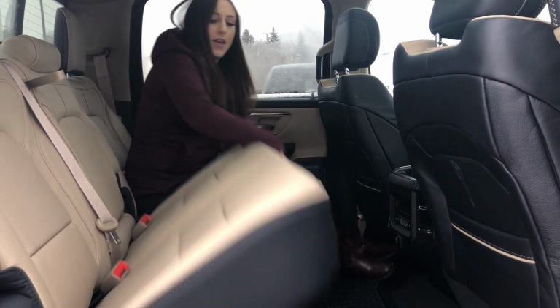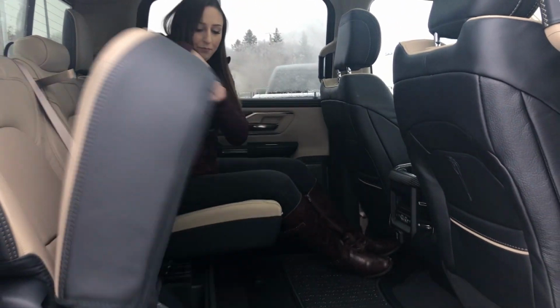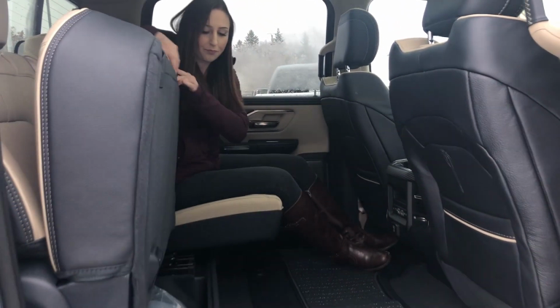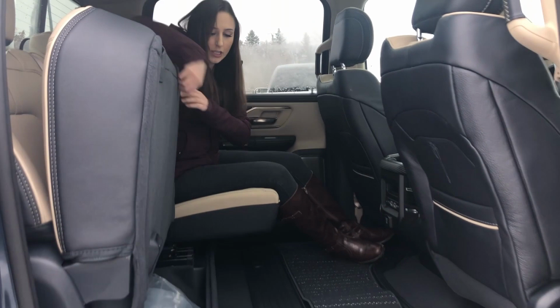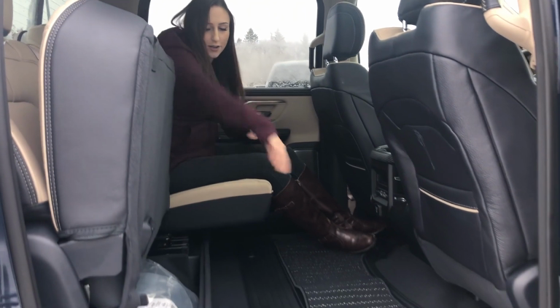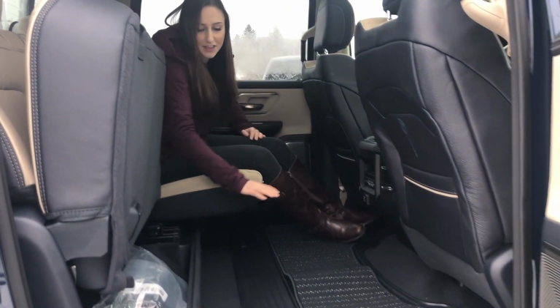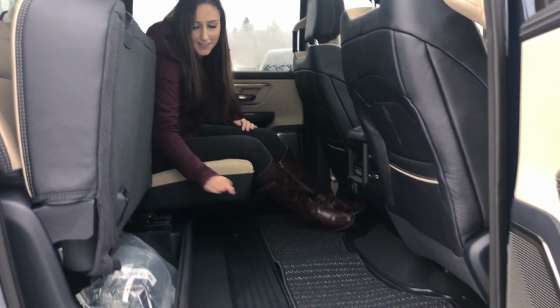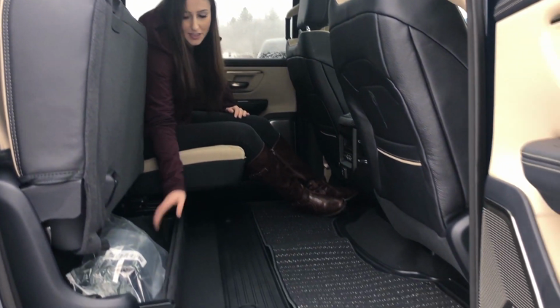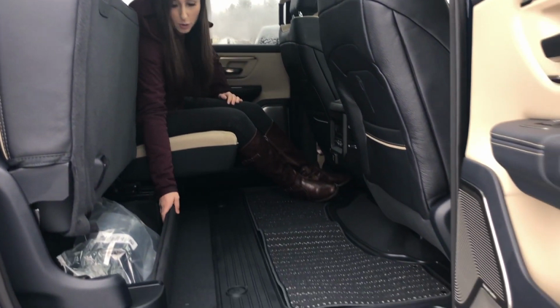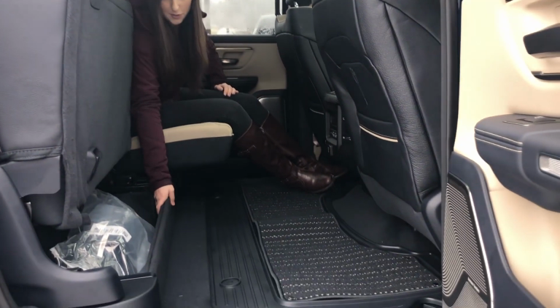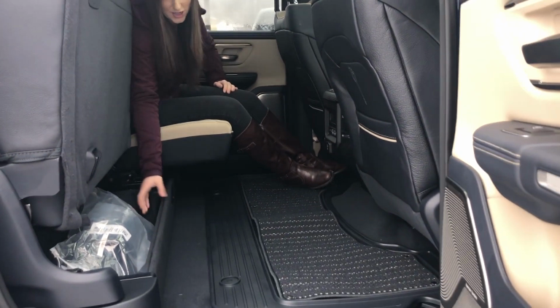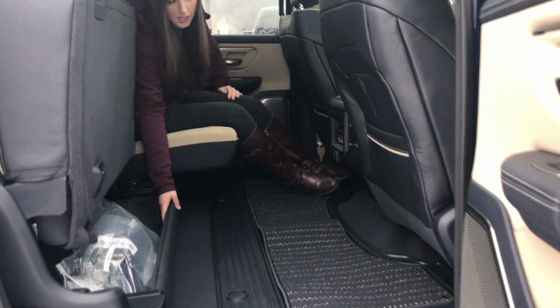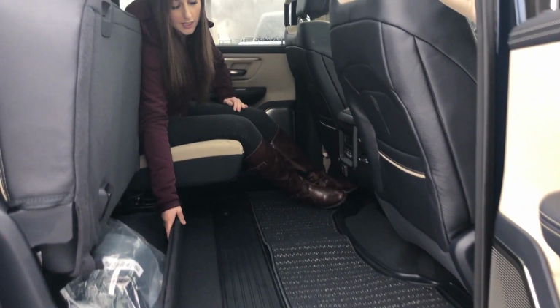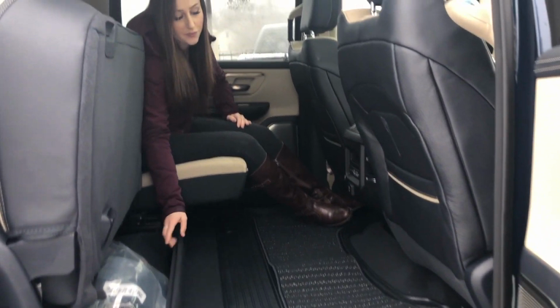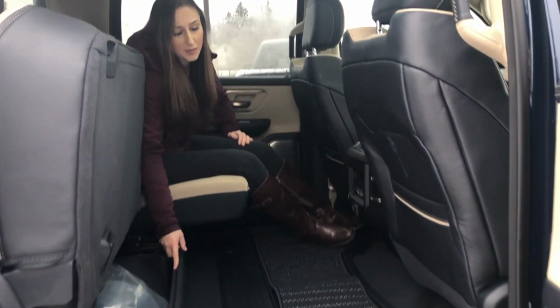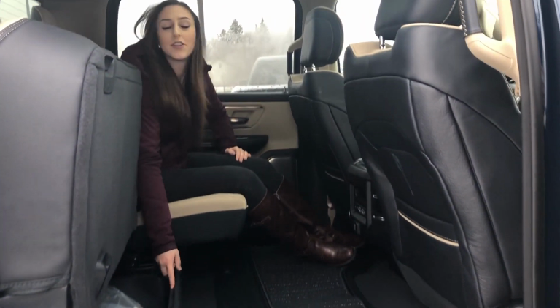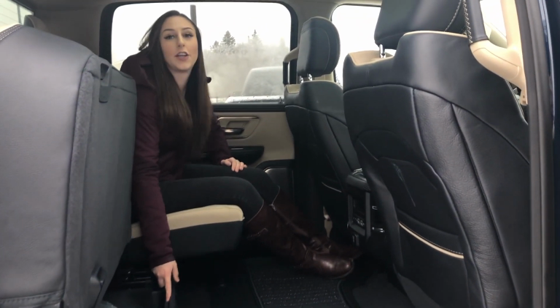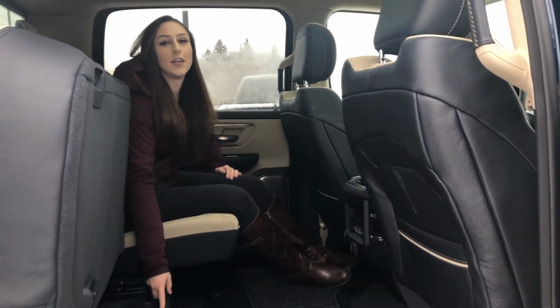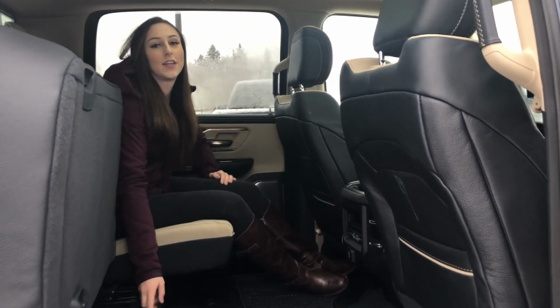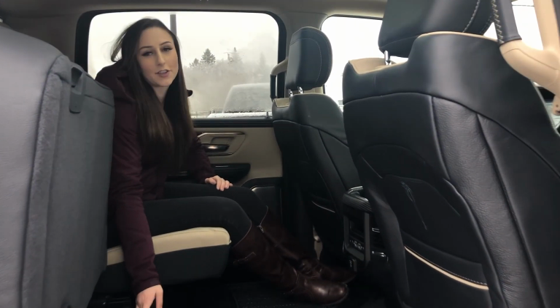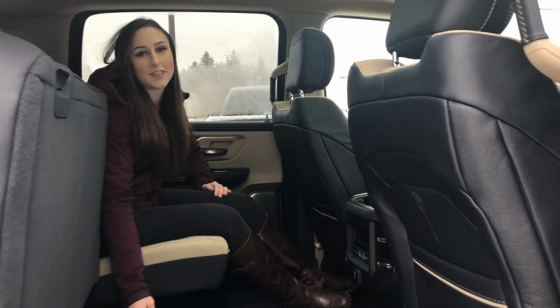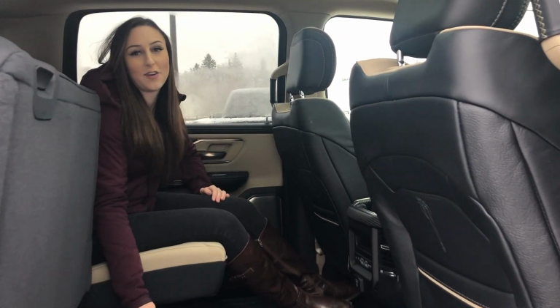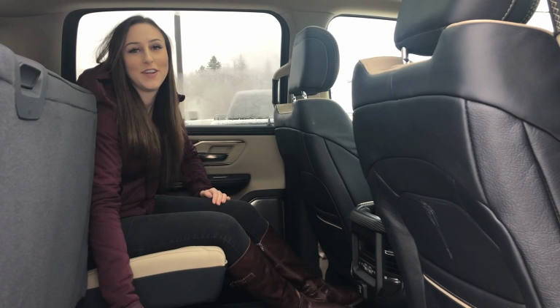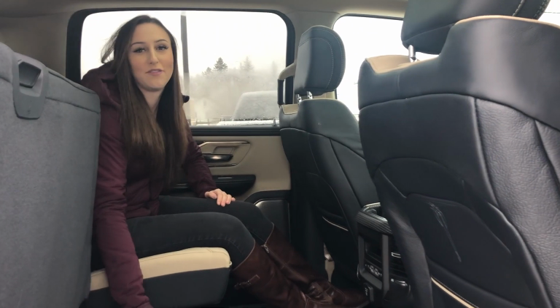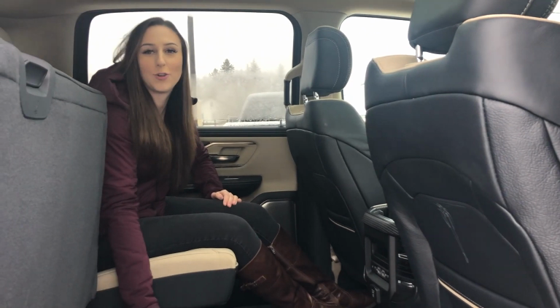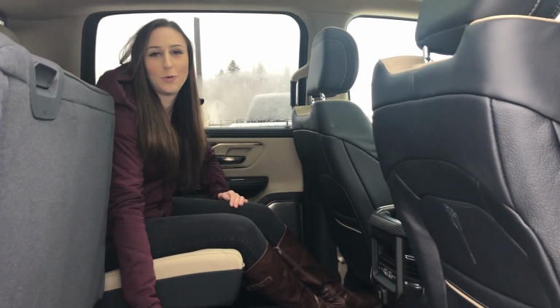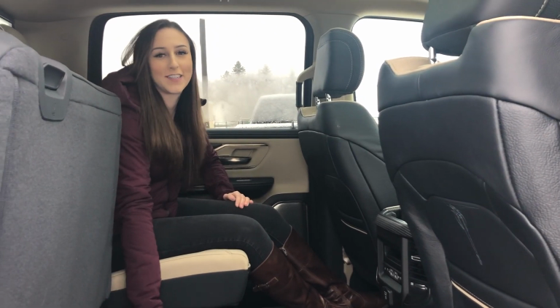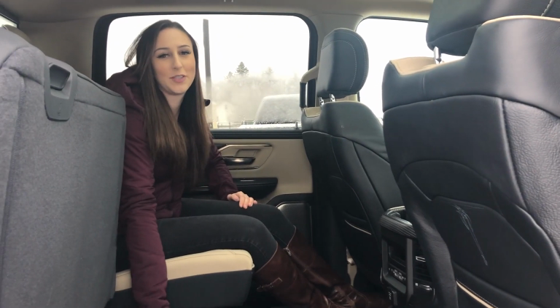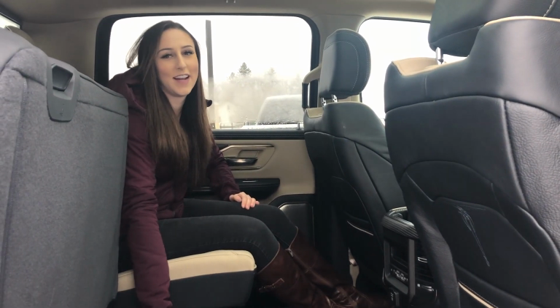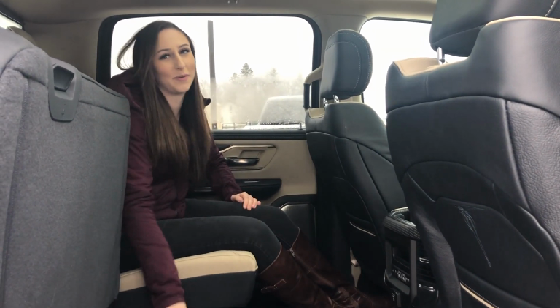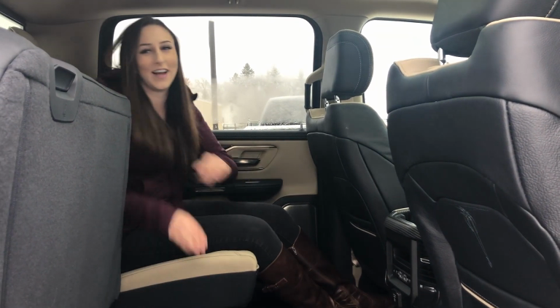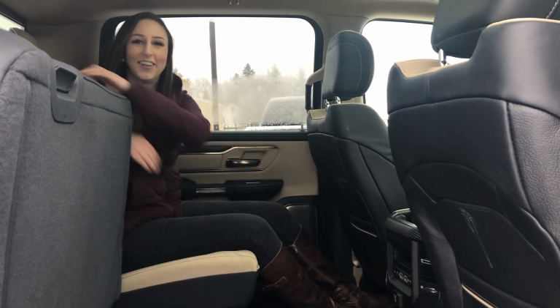And then underneath the seat there's even more storage here. So if you want to make this truck yours, give us a call at 780-942-3629 because it won't last long.